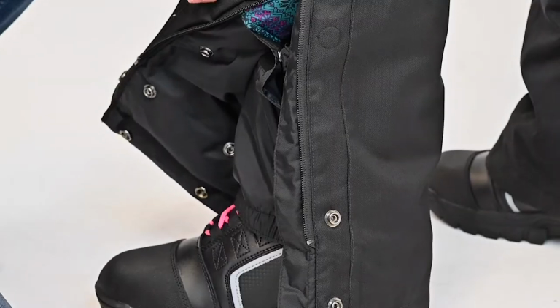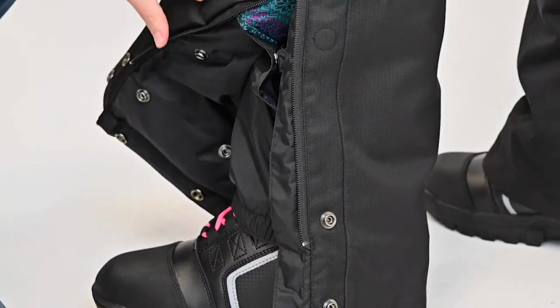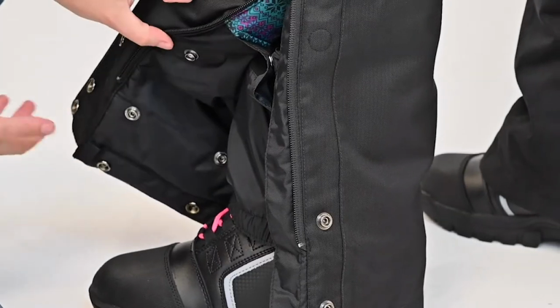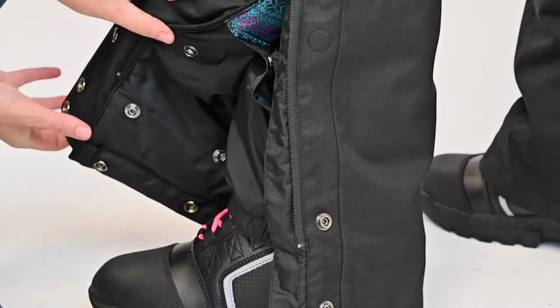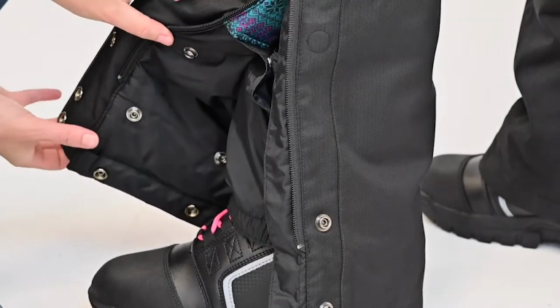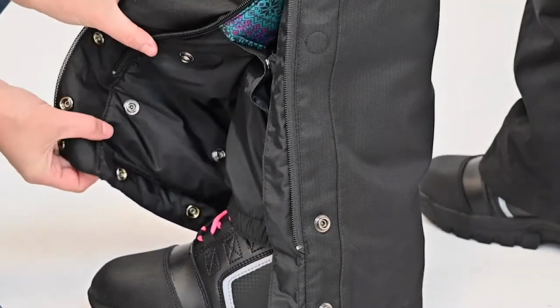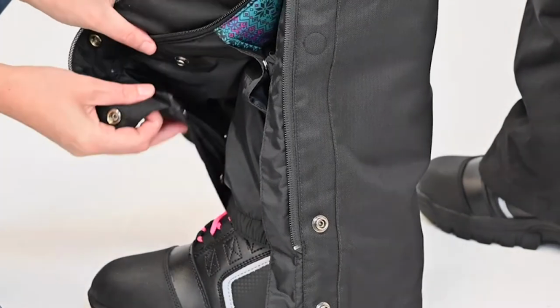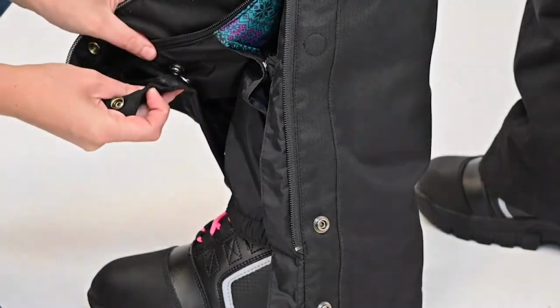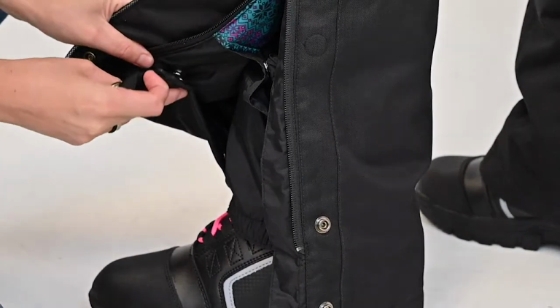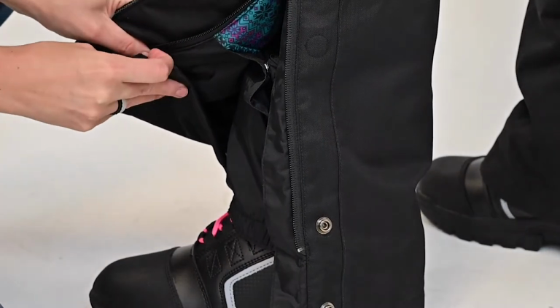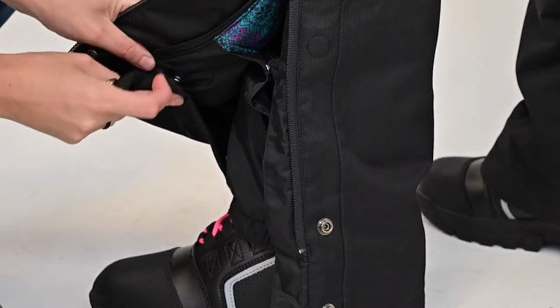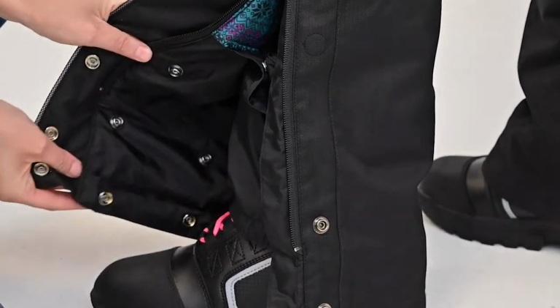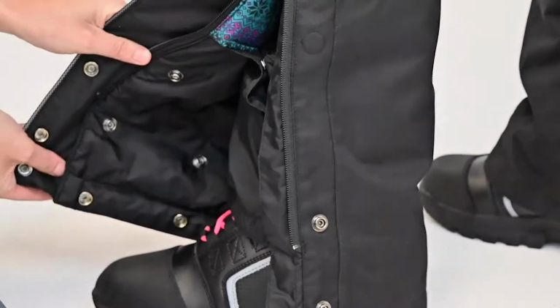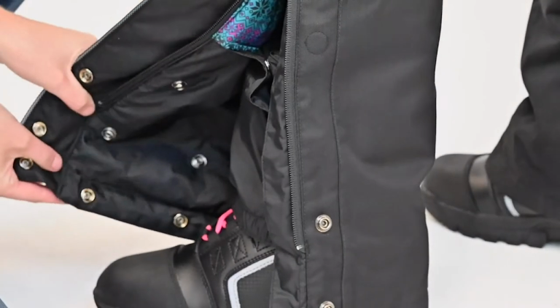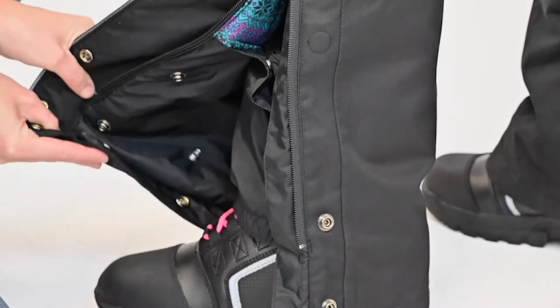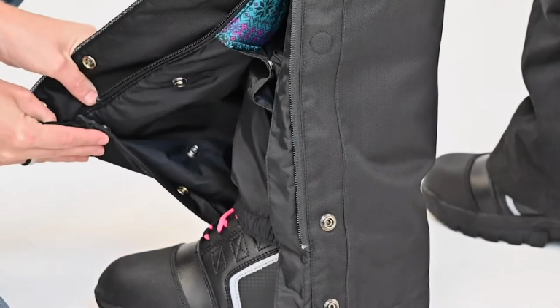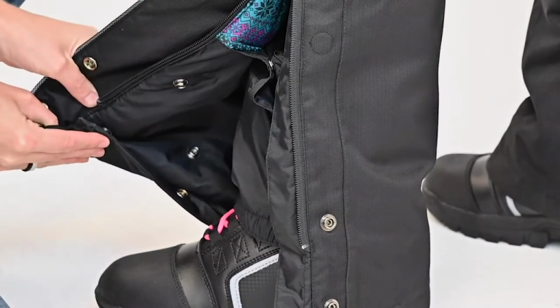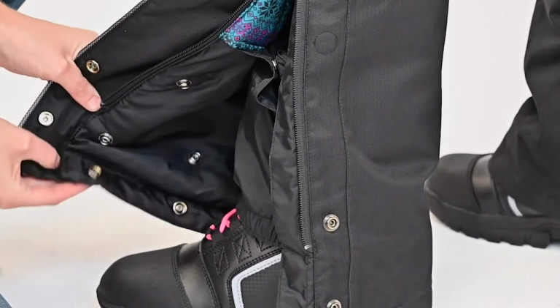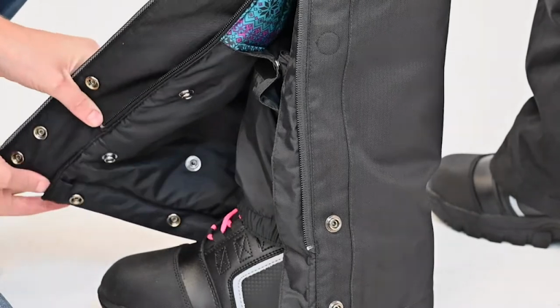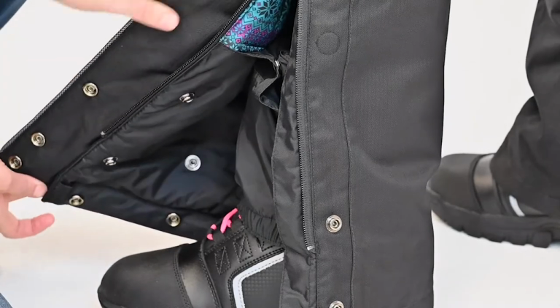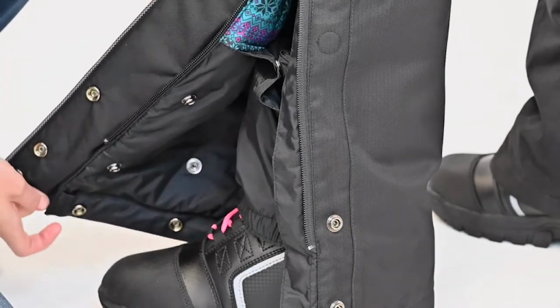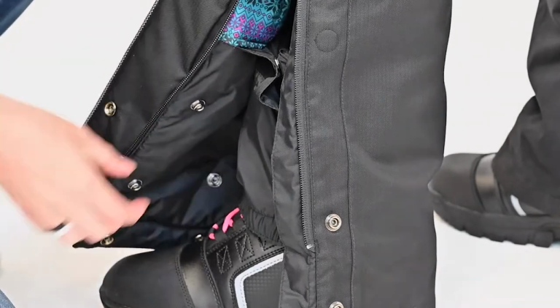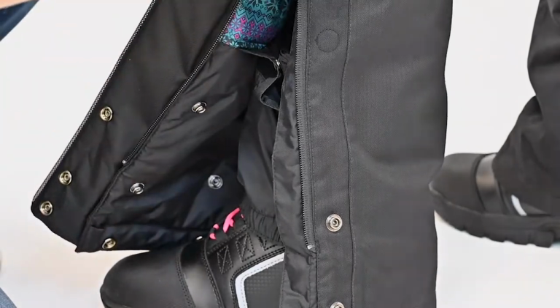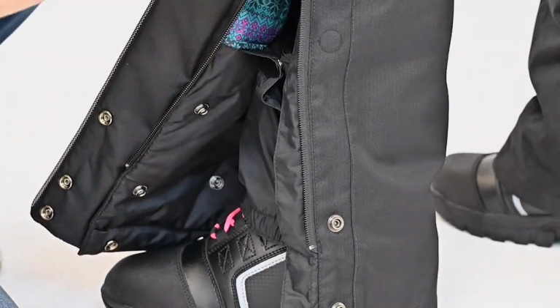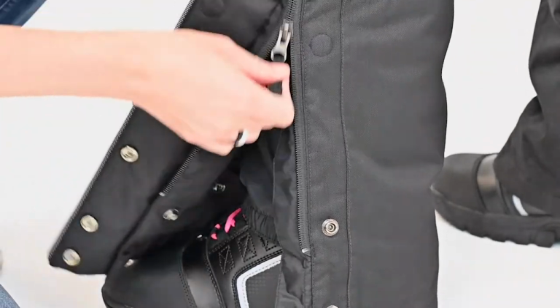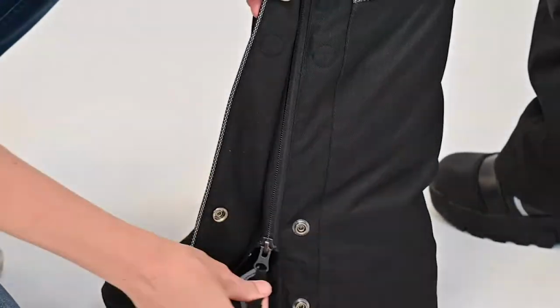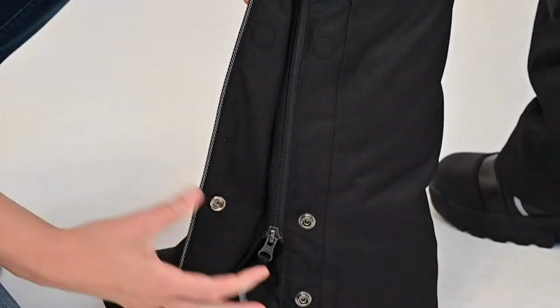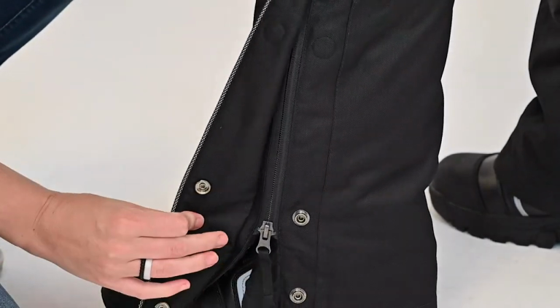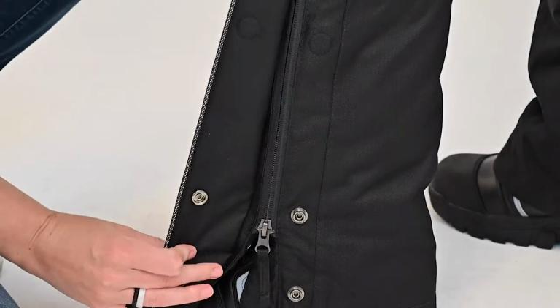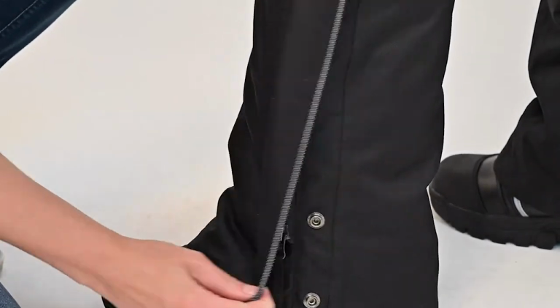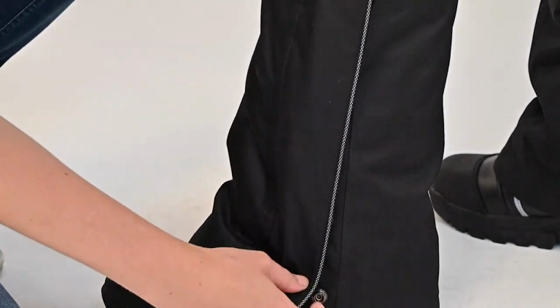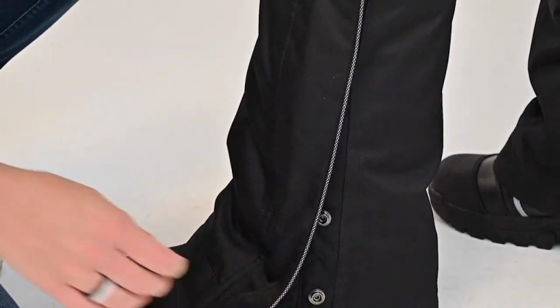The leg openings have an adjustable snap inseam that can go from a 28.5 to 30.5 to 32.5 inch inseam.